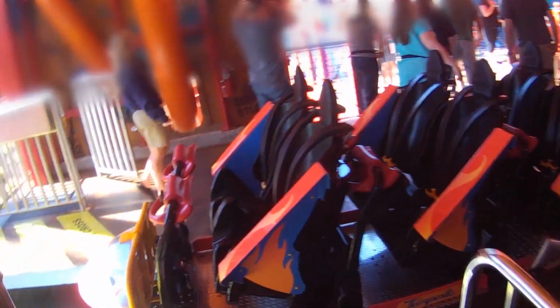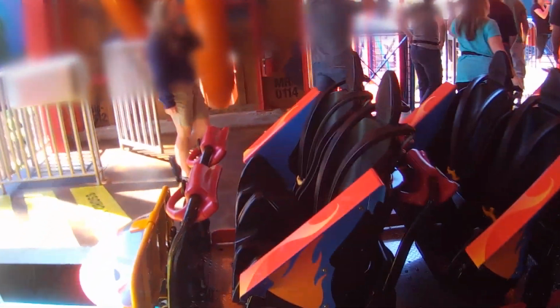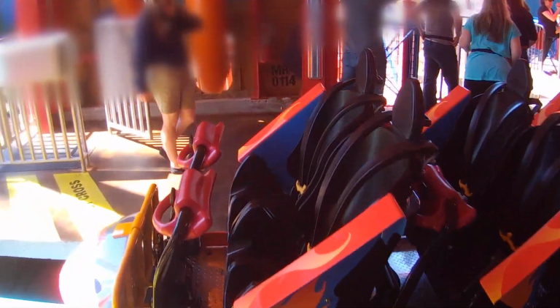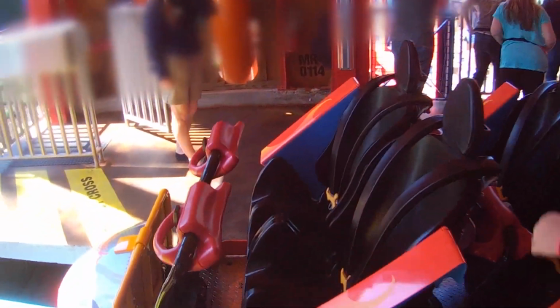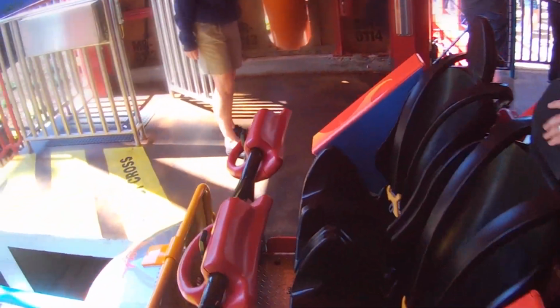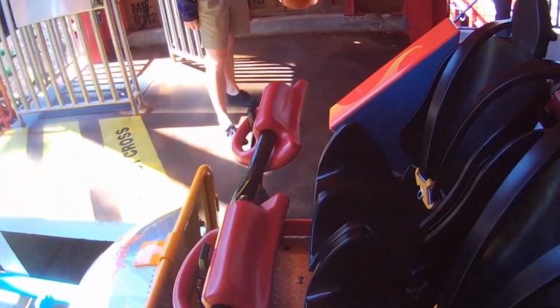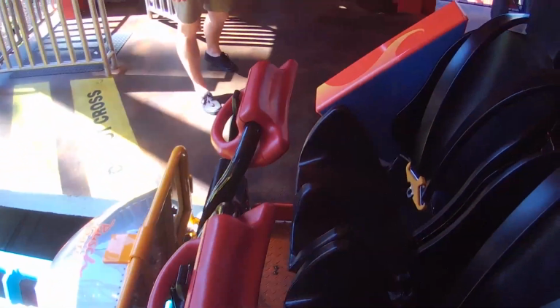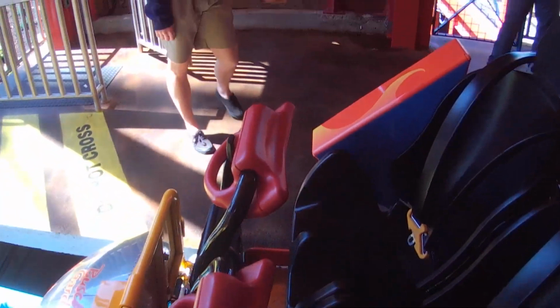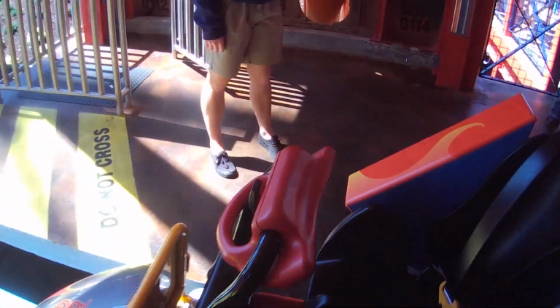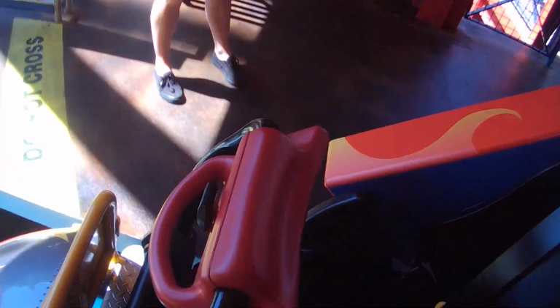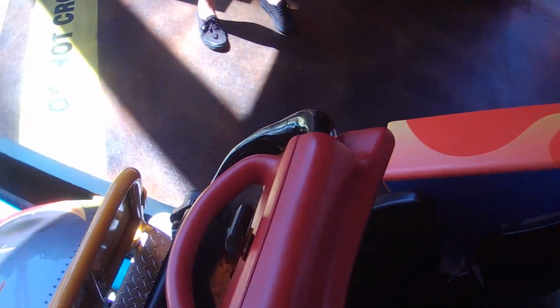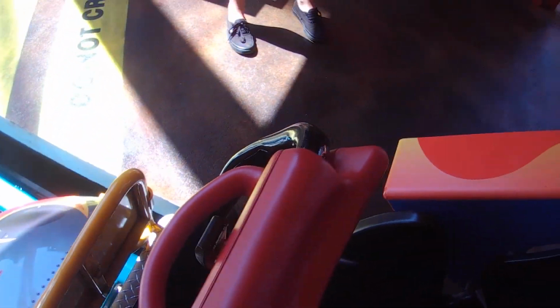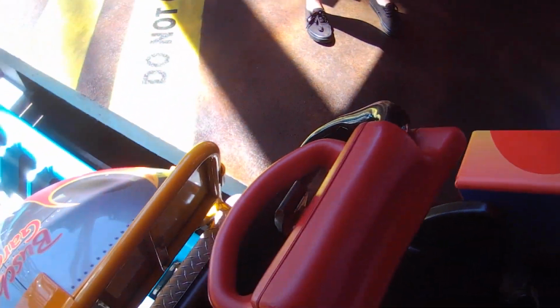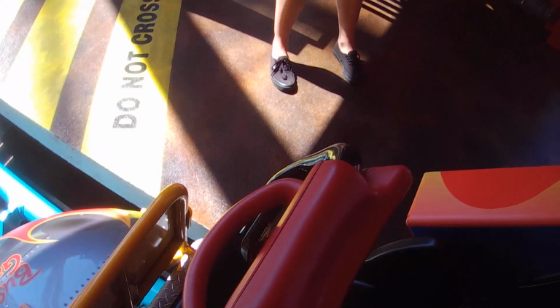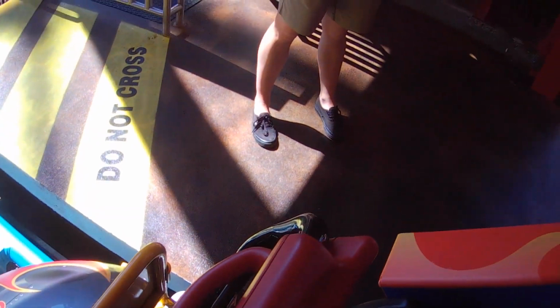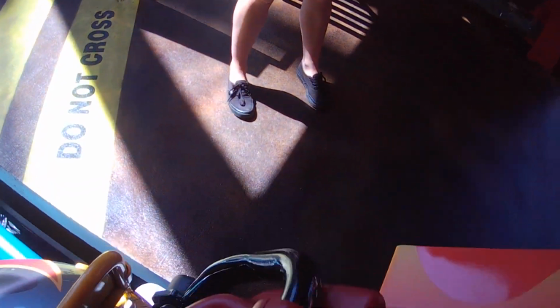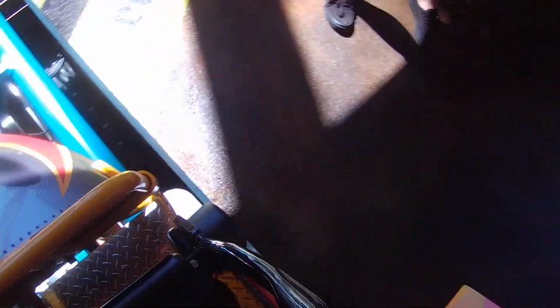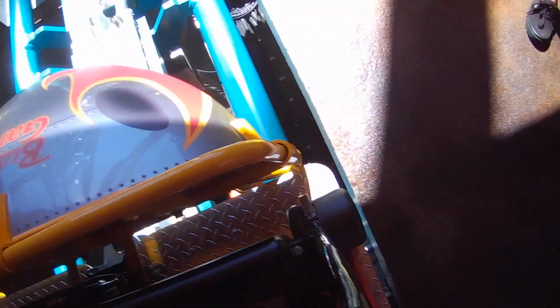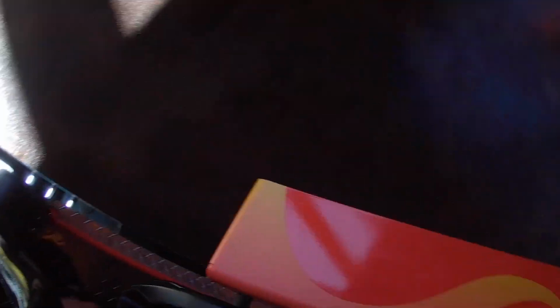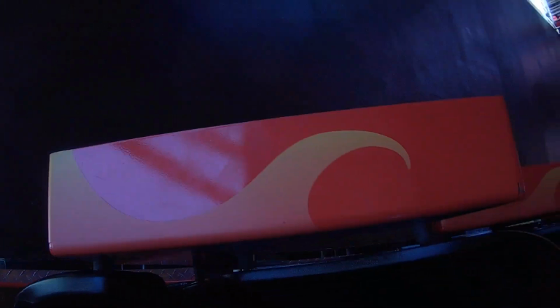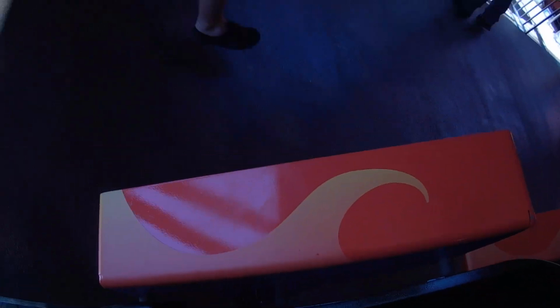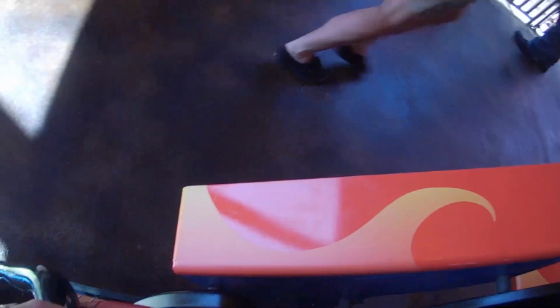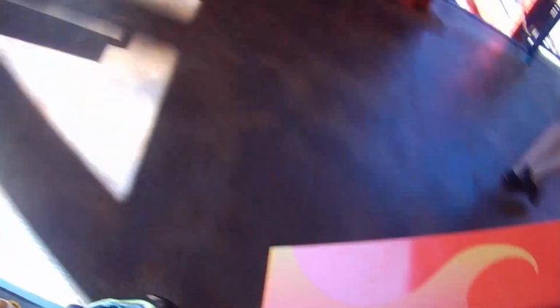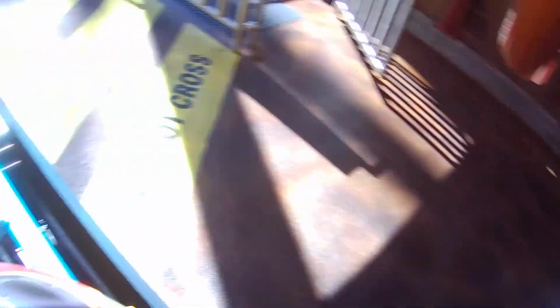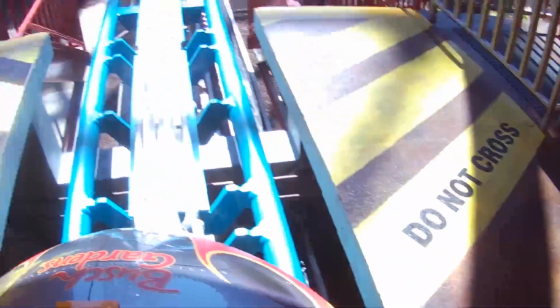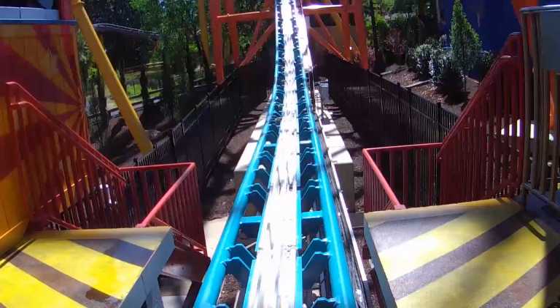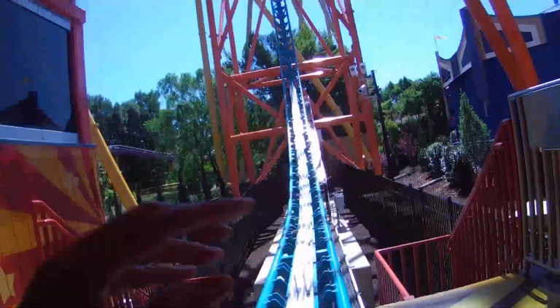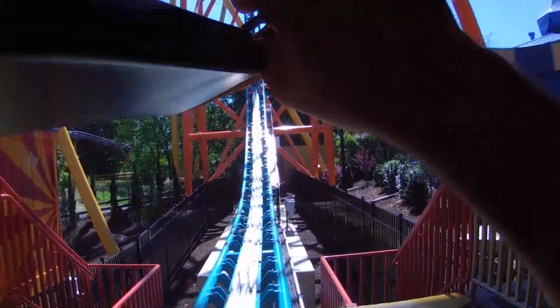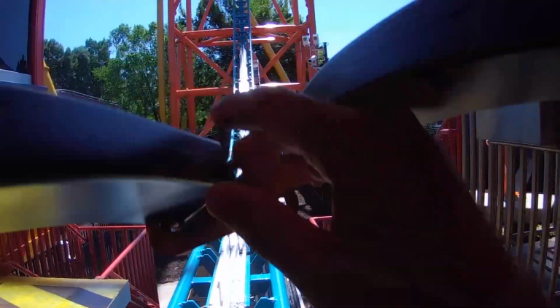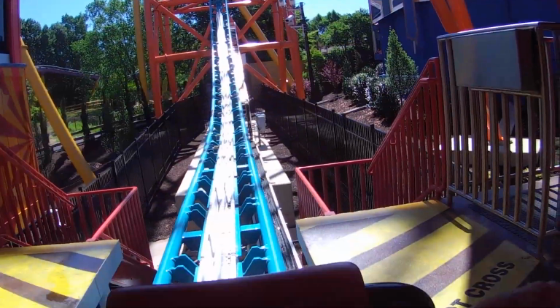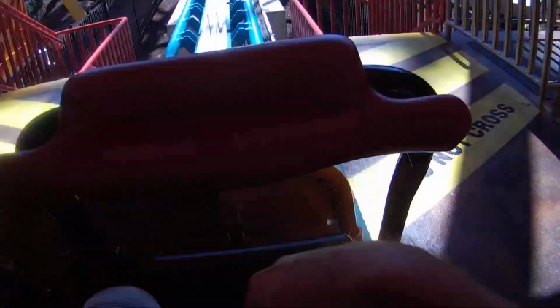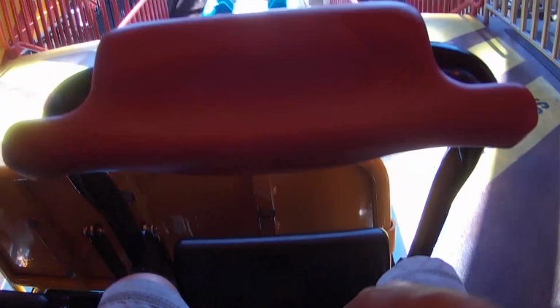Step carefully but quickly into the seats directly in front of you. Lift the comfort collar up prior to sitting. Once seated, pull the harness down and secure it firmly against your legs, then secure the comfort collar to your horse.